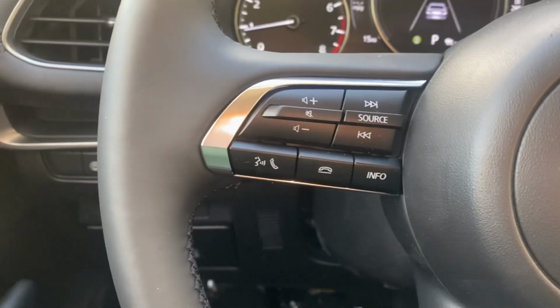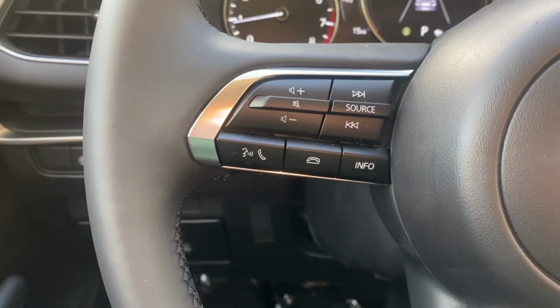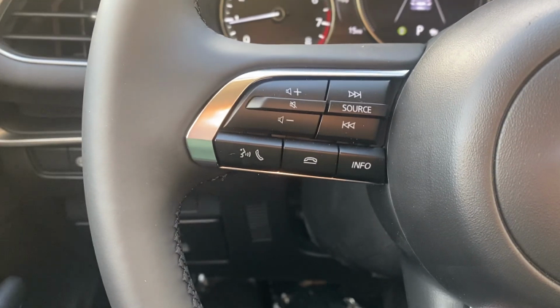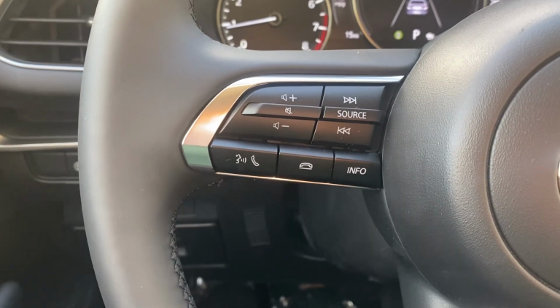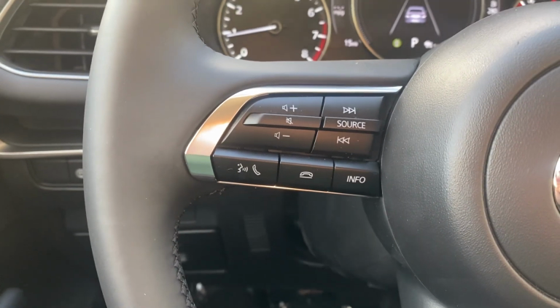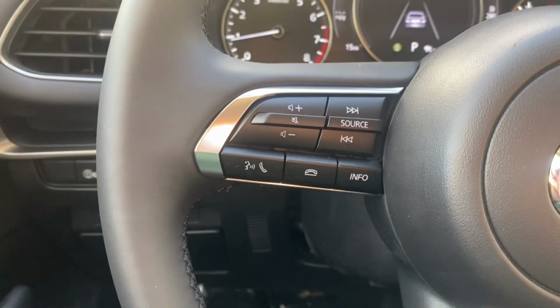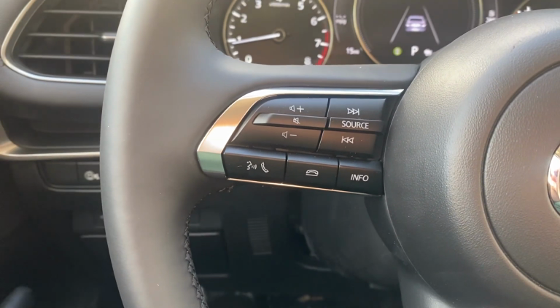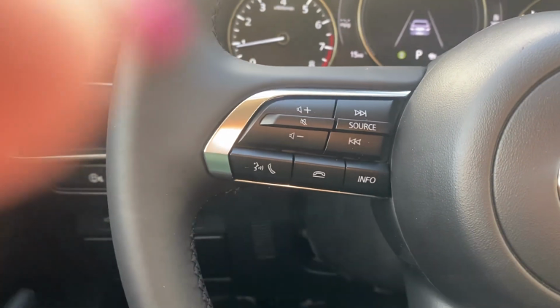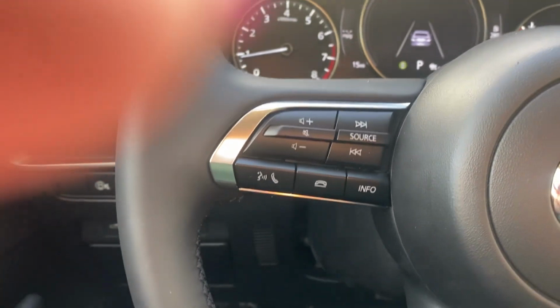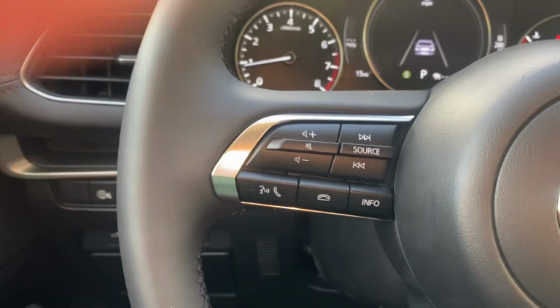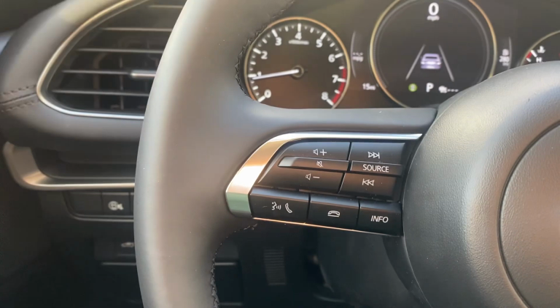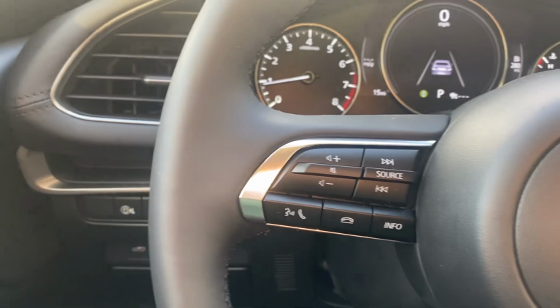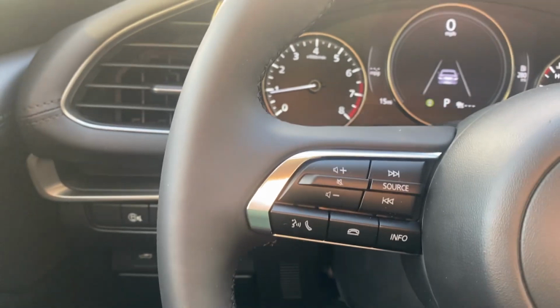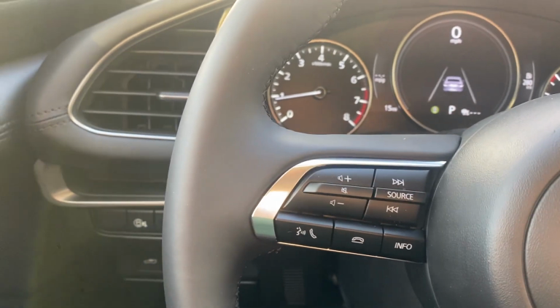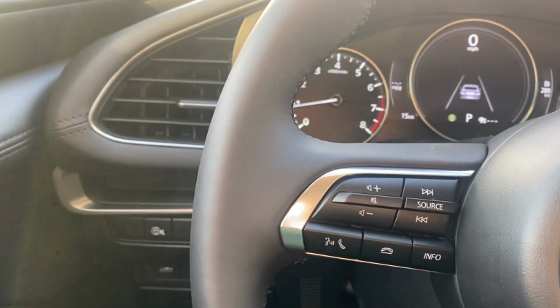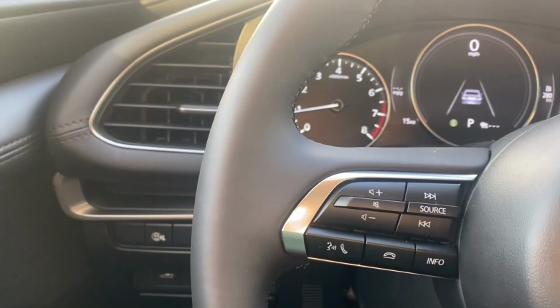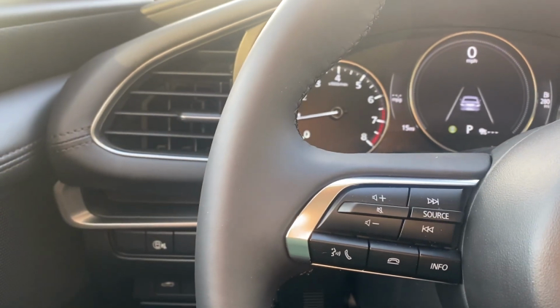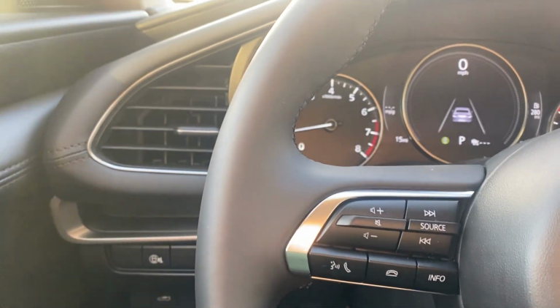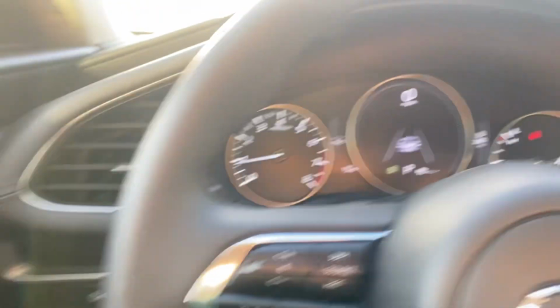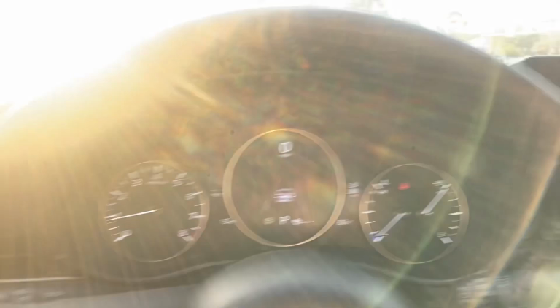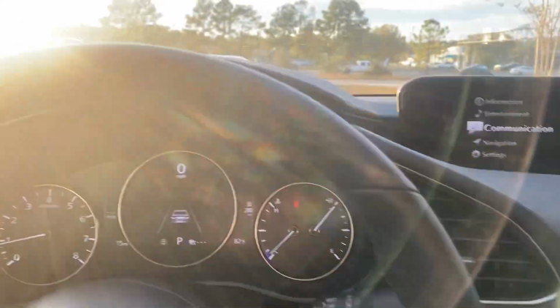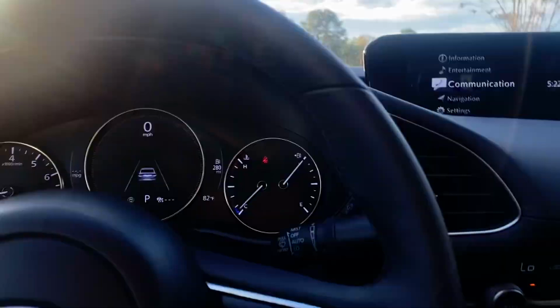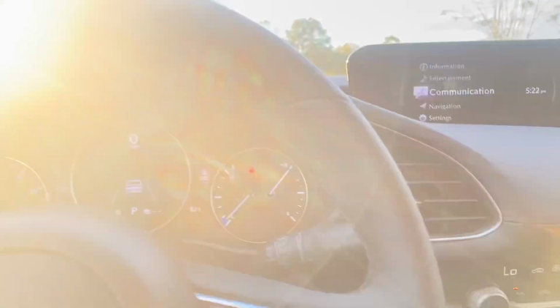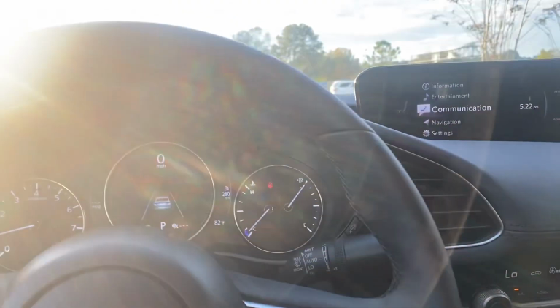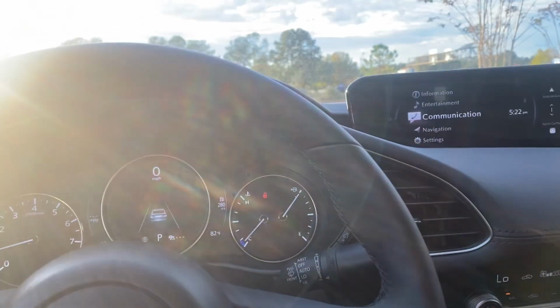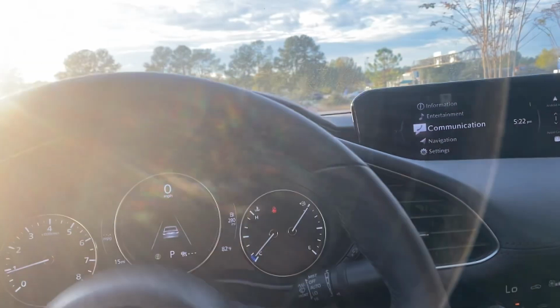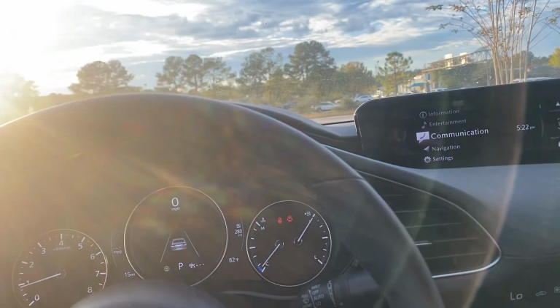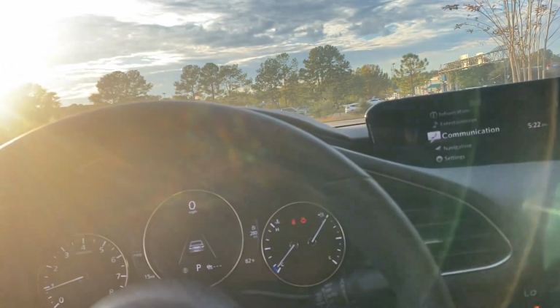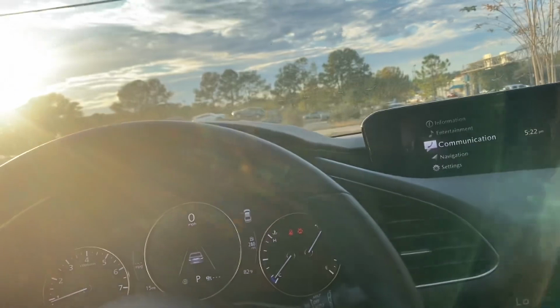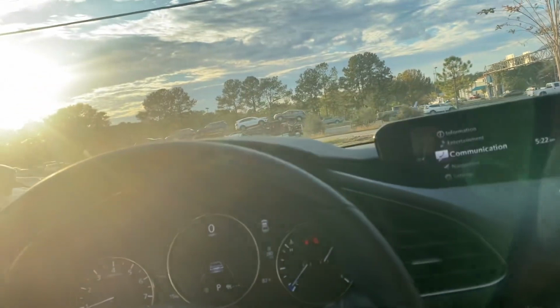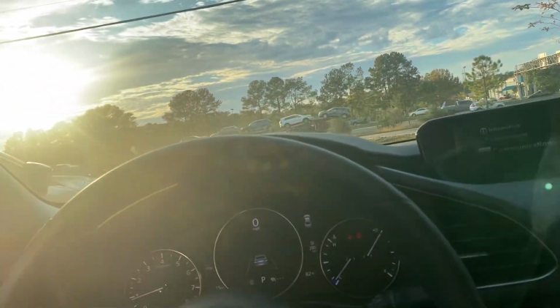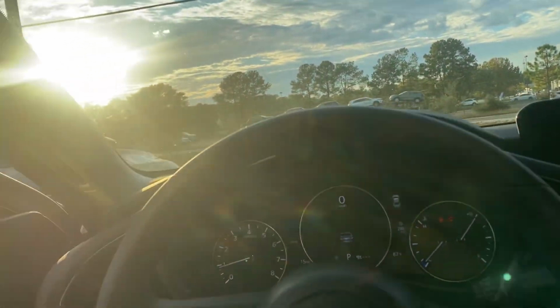You do have Apple CarPlay and Android Auto that comes standard with the car. On the left side of your wheel is where you would control Apple CarPlay and Android Auto. And for your back seat passengers...